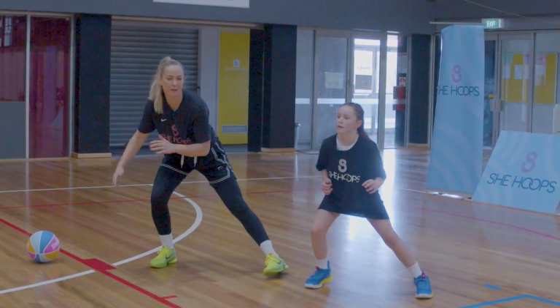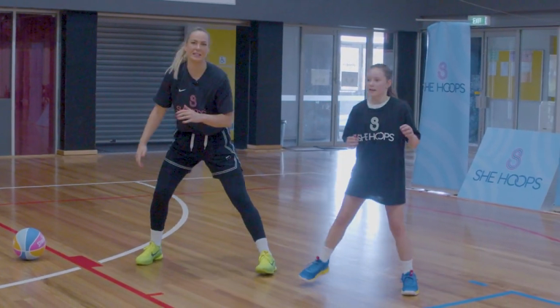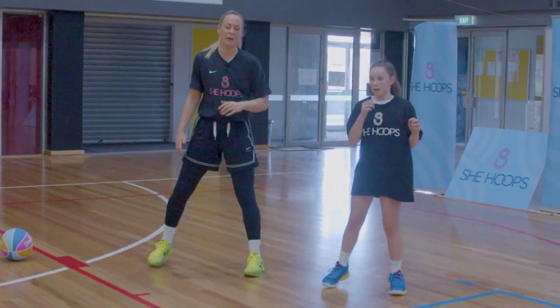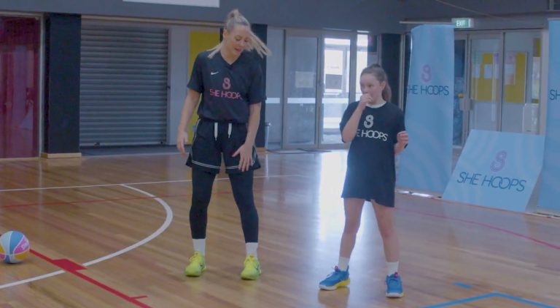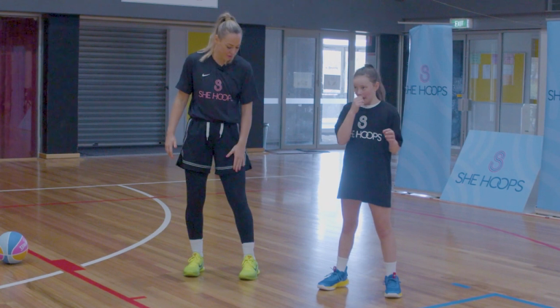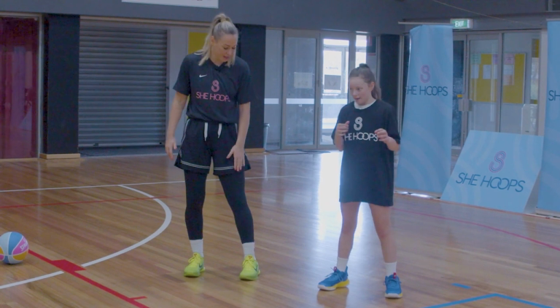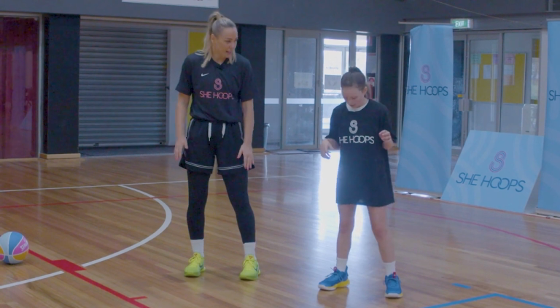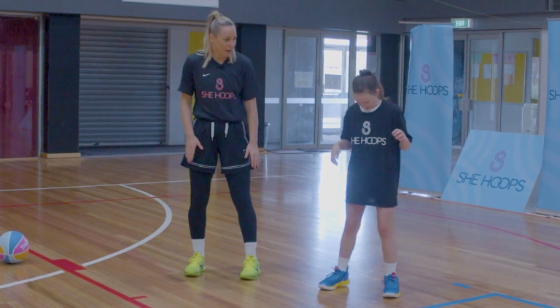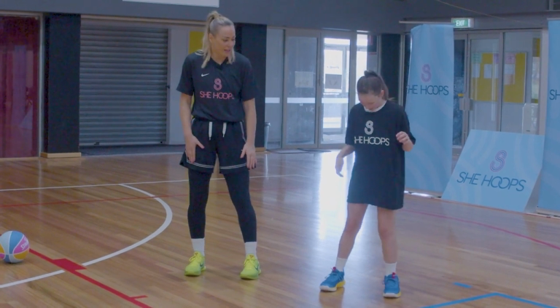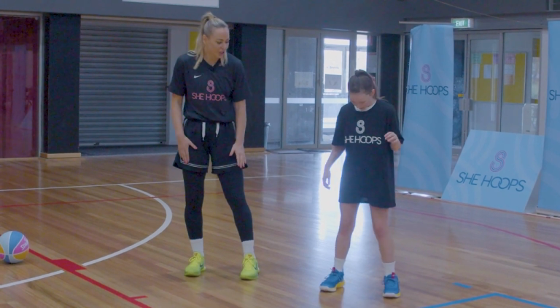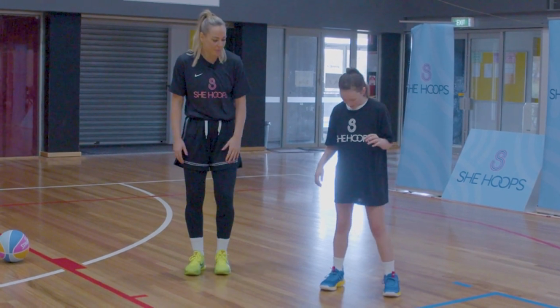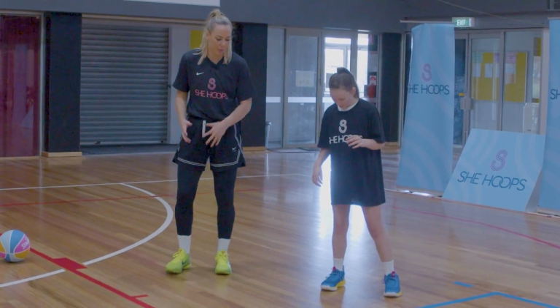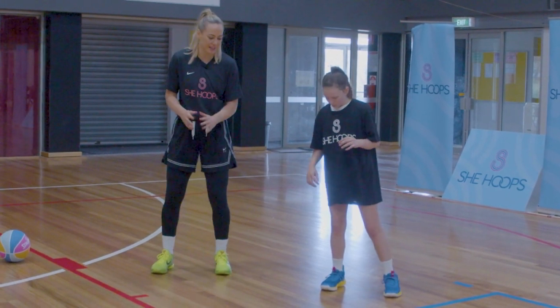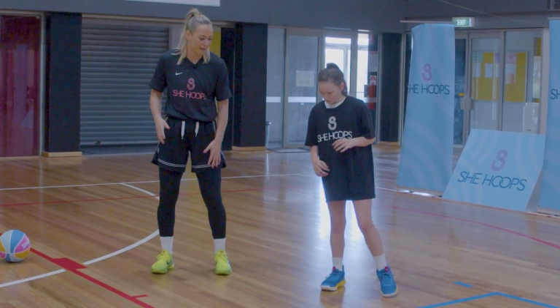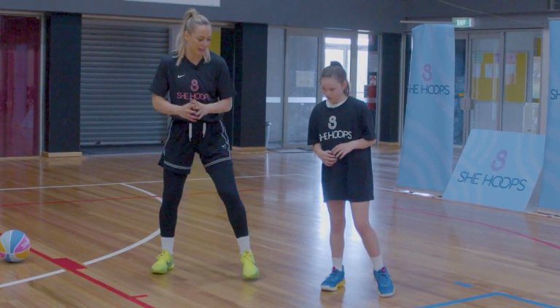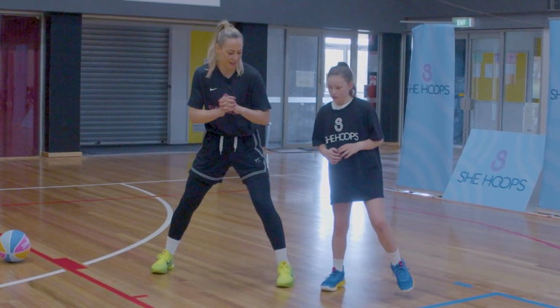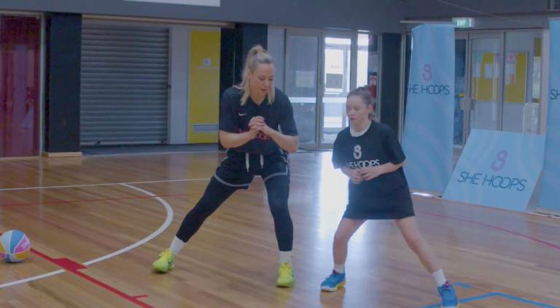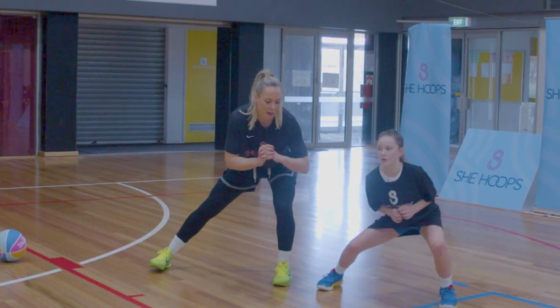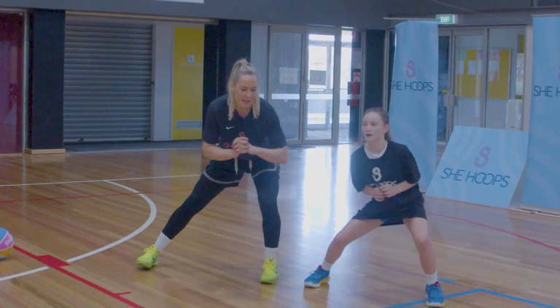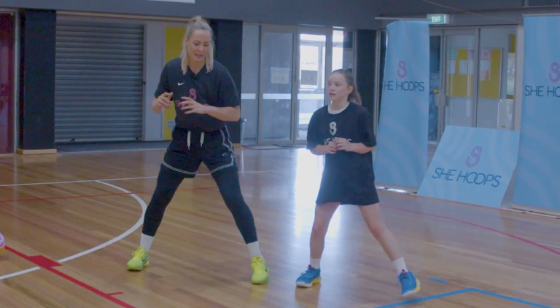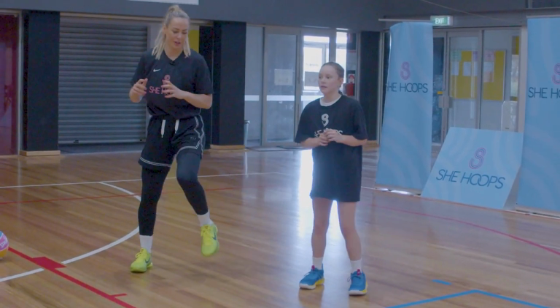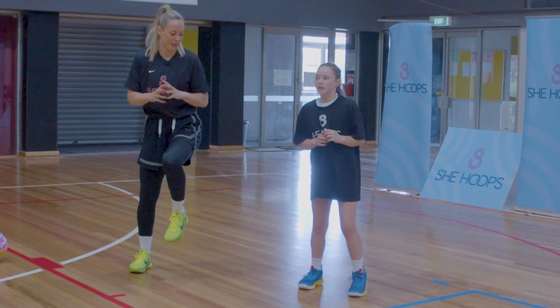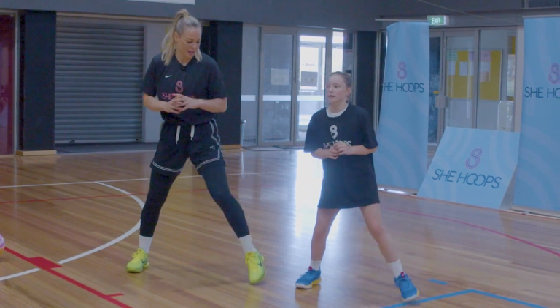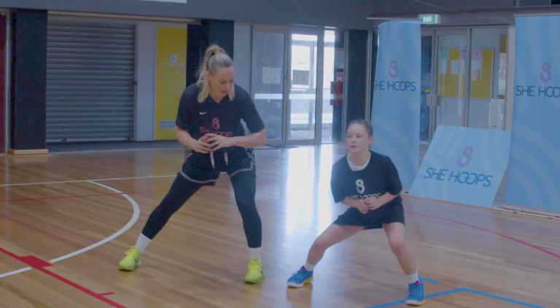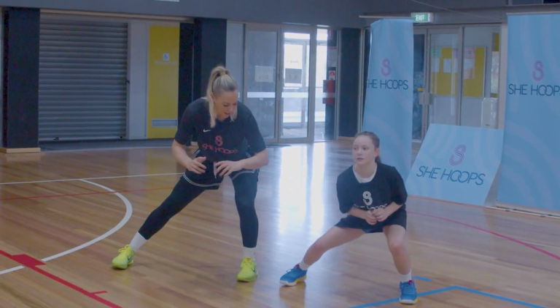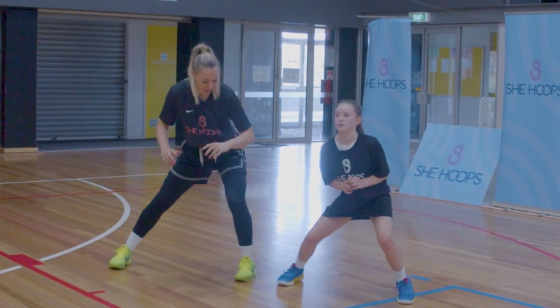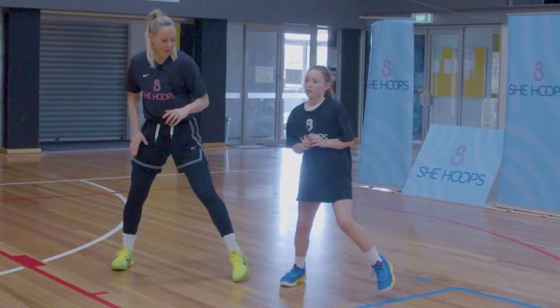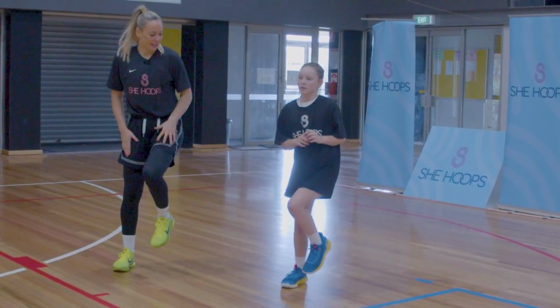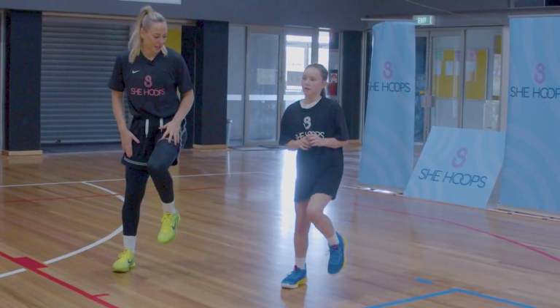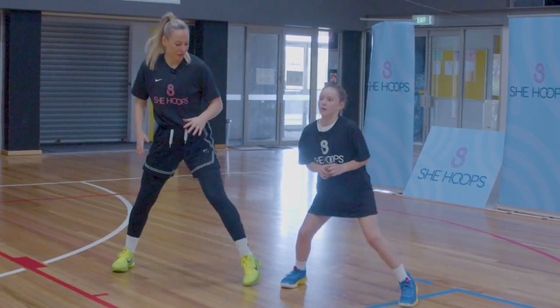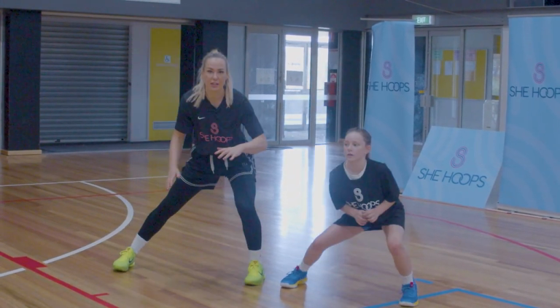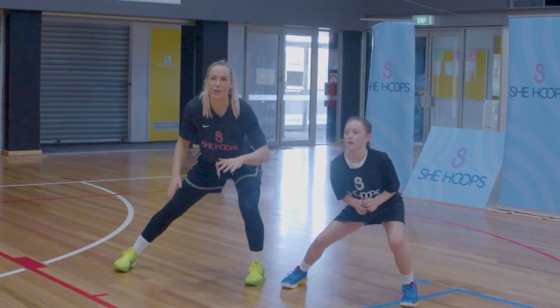Now we're going to bend over, keeping our right leg straight and bending towards our left leg. Keep that right leg straight throughout the movement.